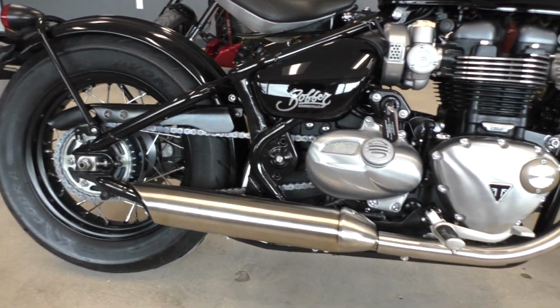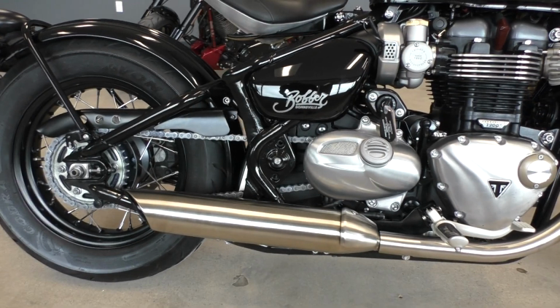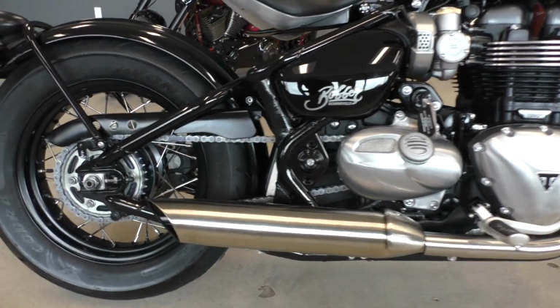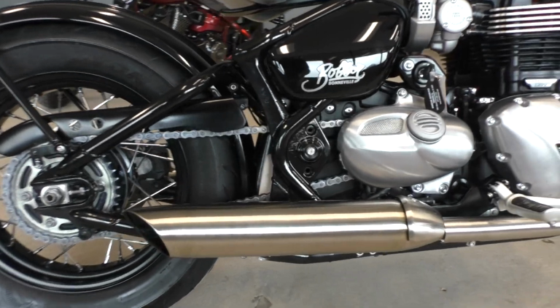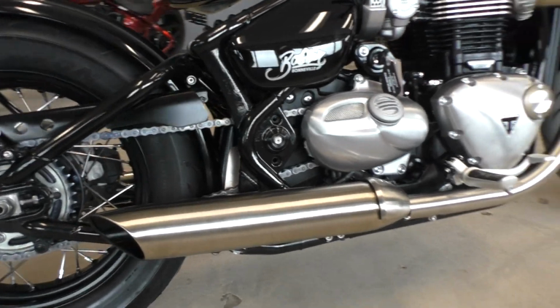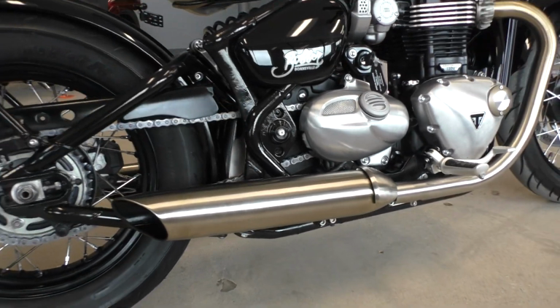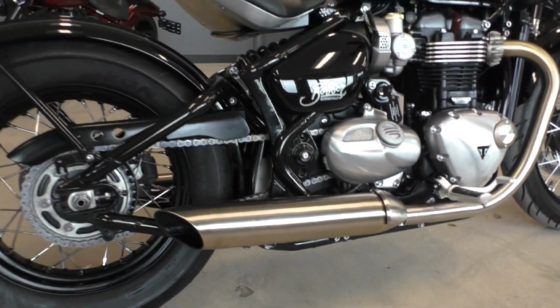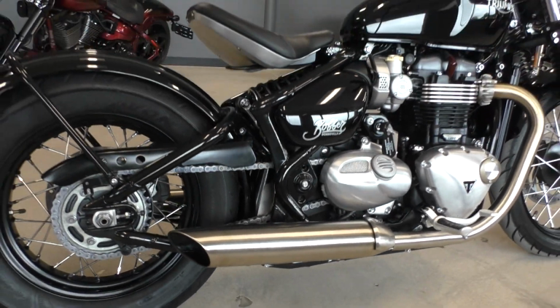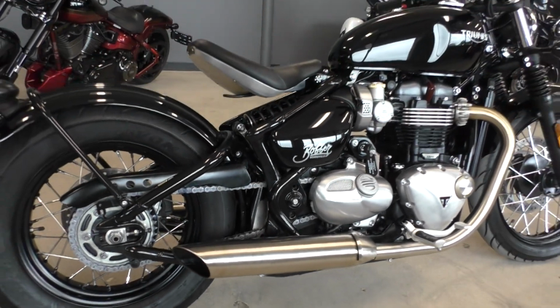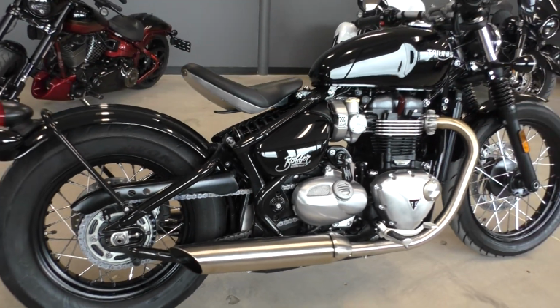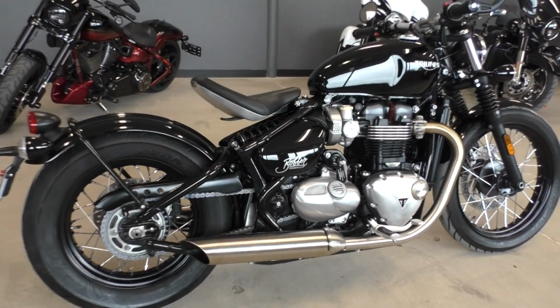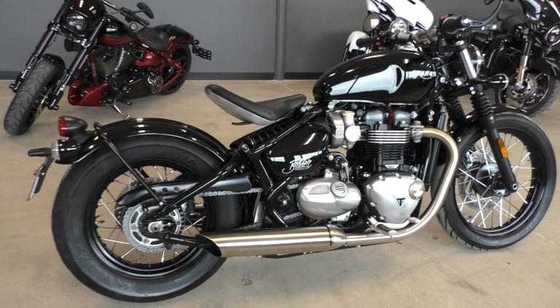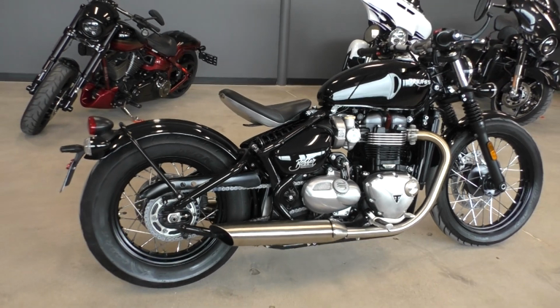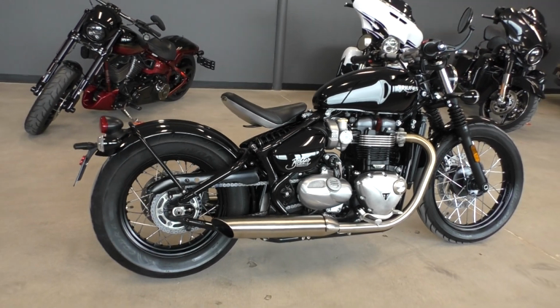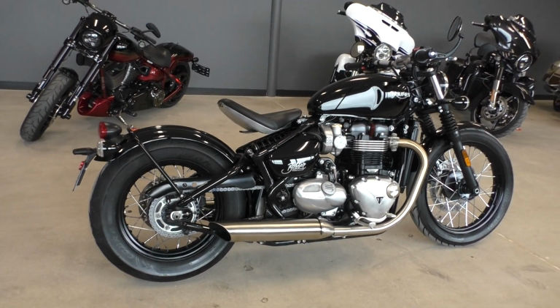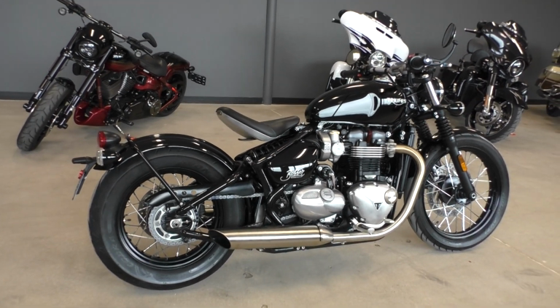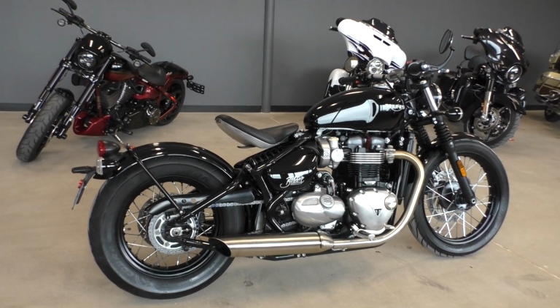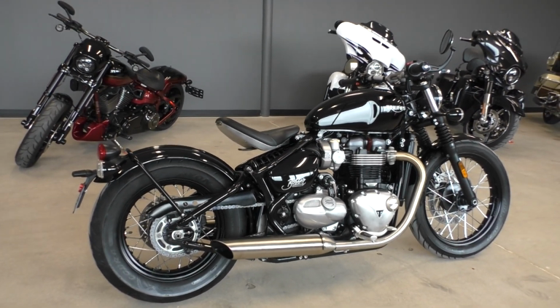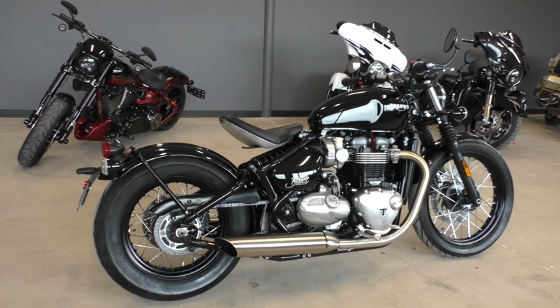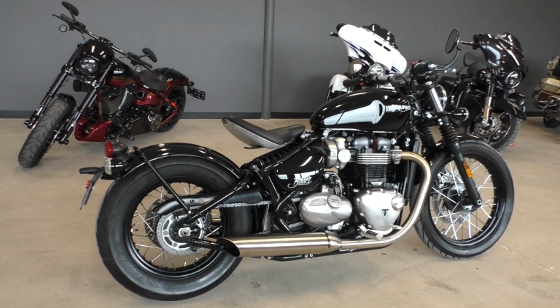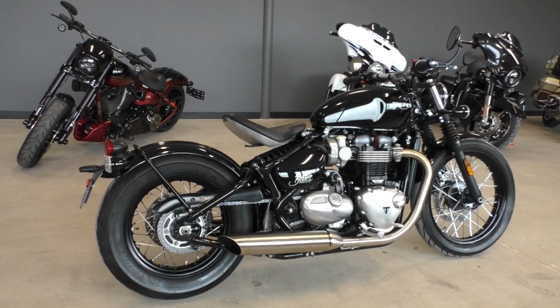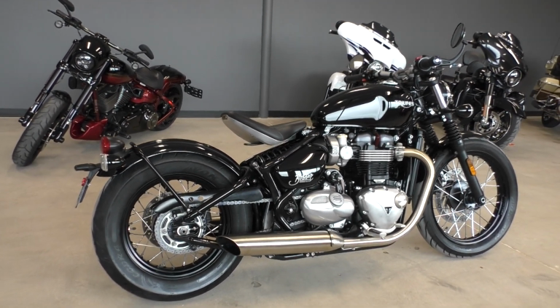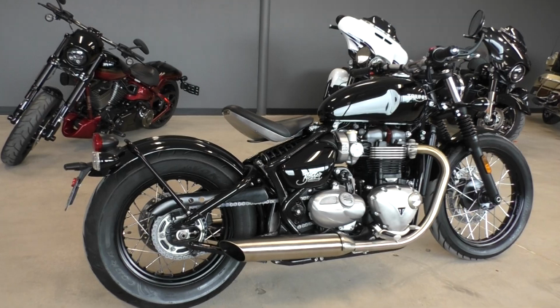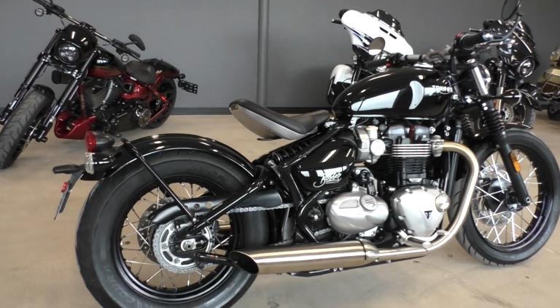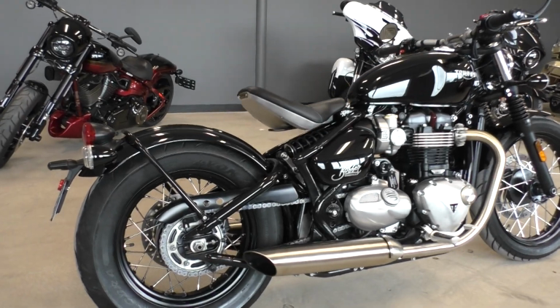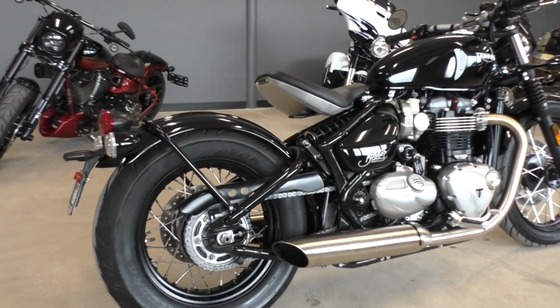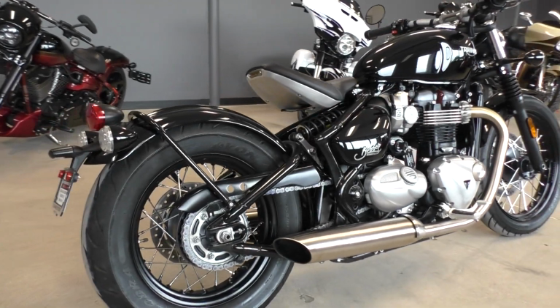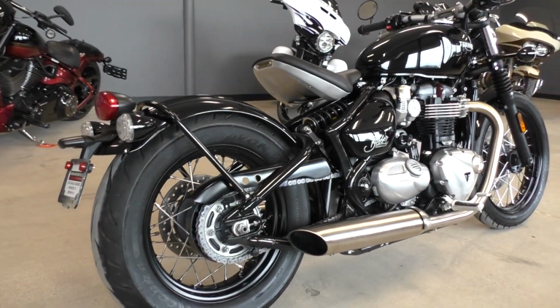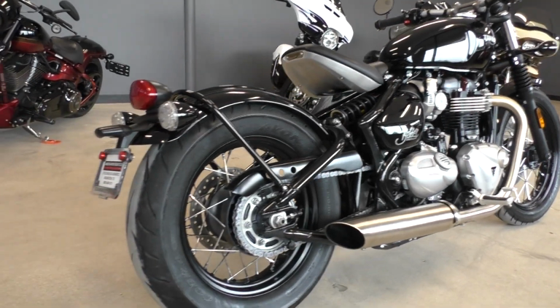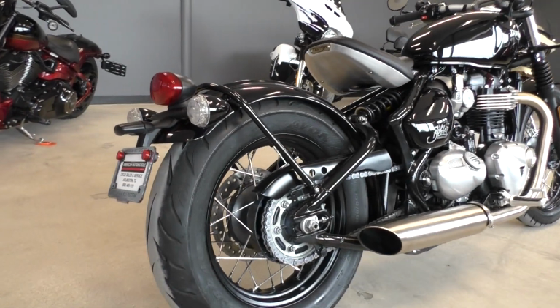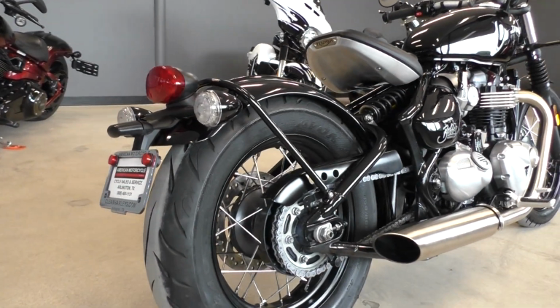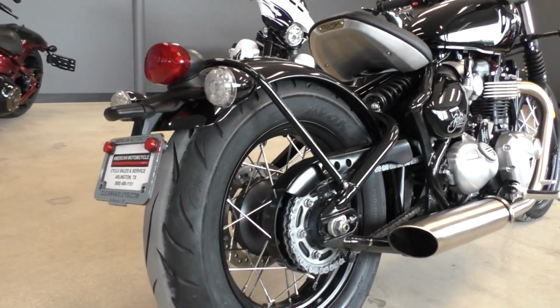I believe these are the factory pipes, and for a stock pipe they sound great. They've got just enough tone to them. Usually stock pipes on any bike are just way too quiet, but these actually sound good.